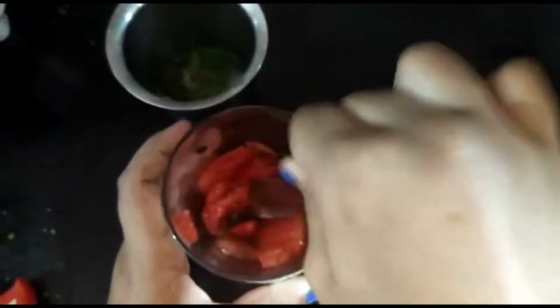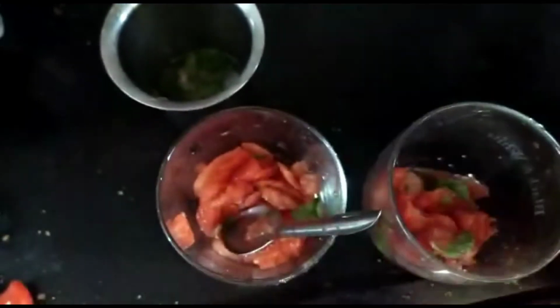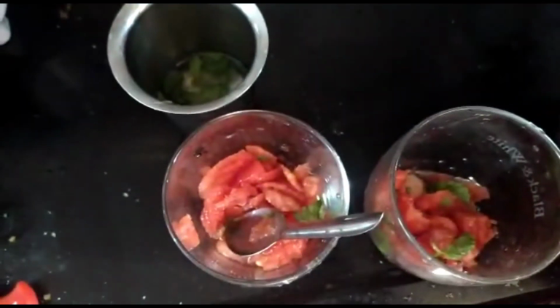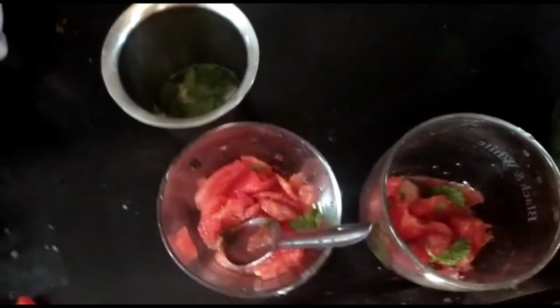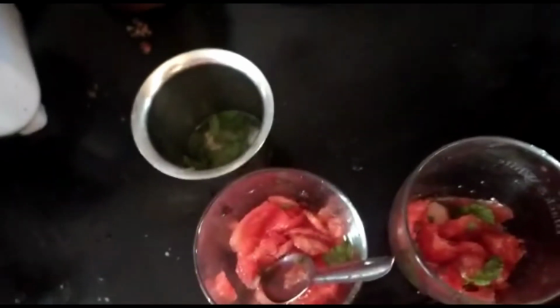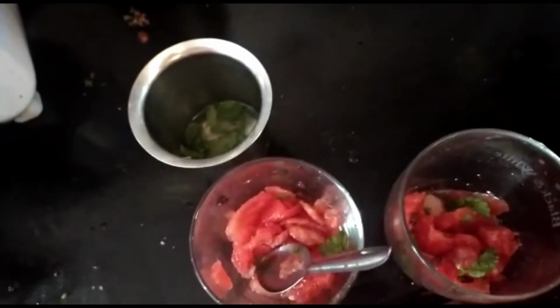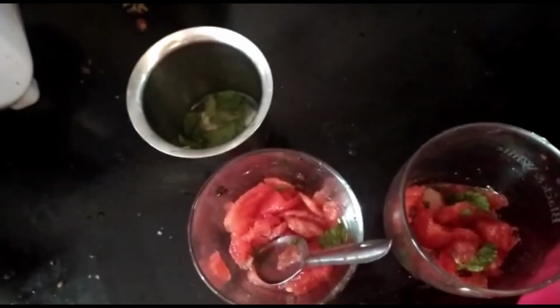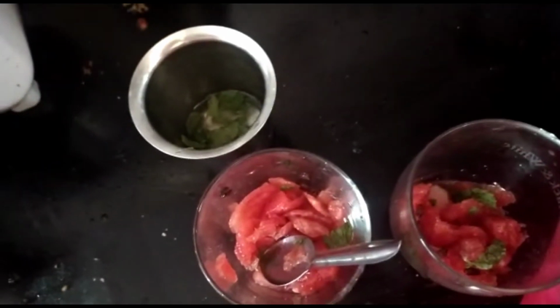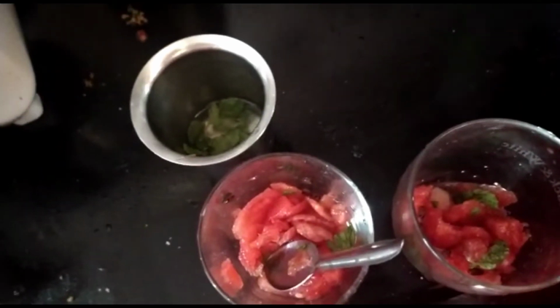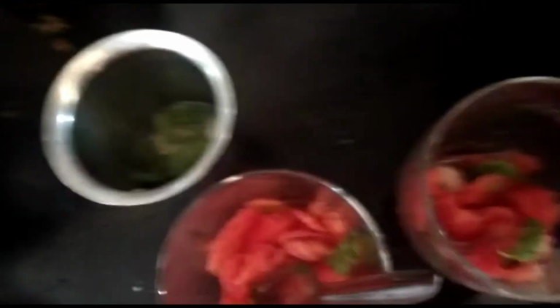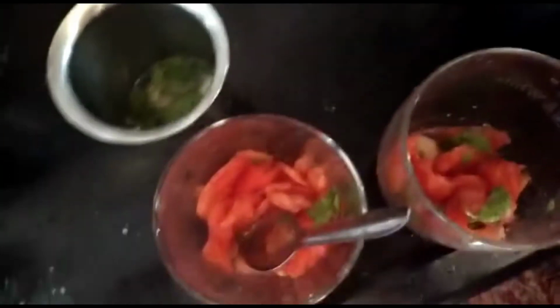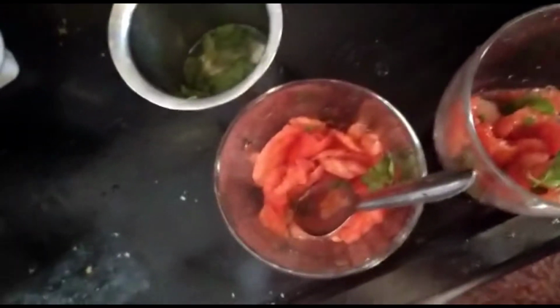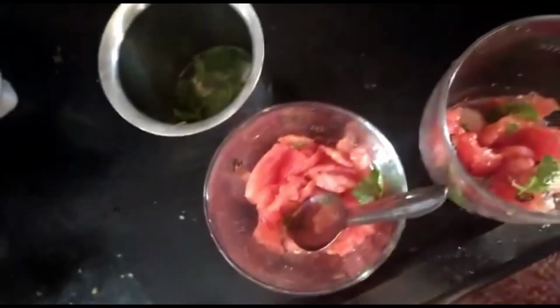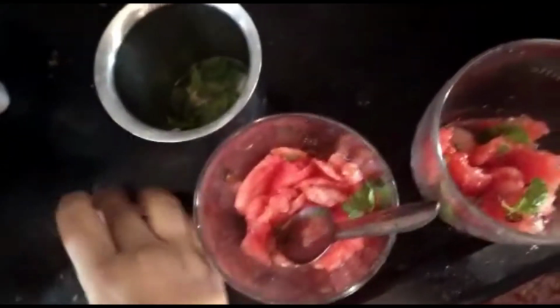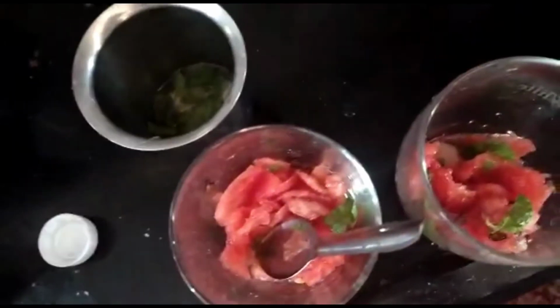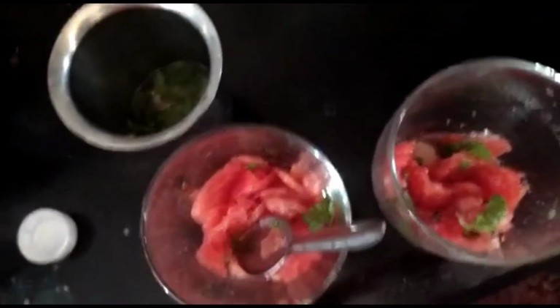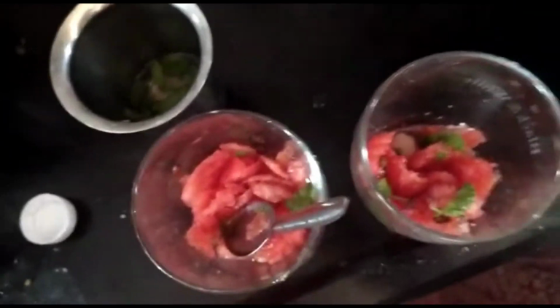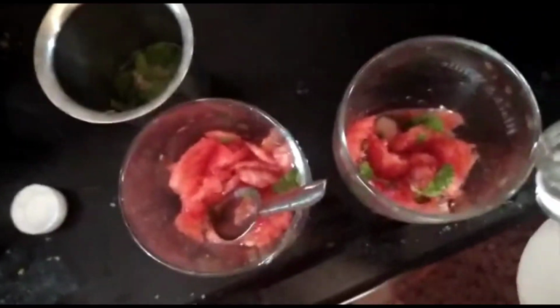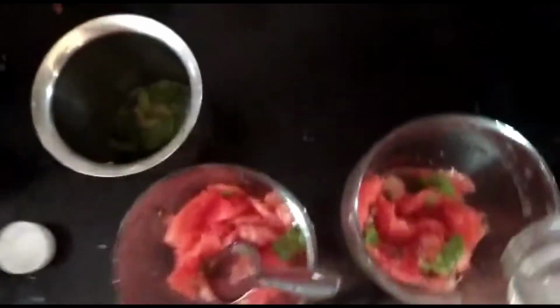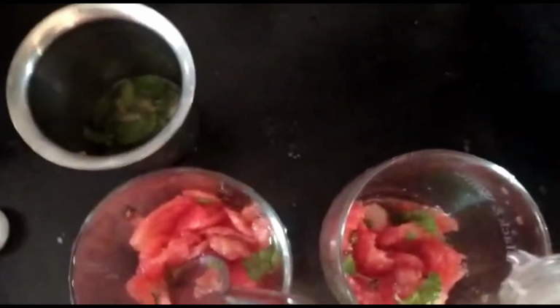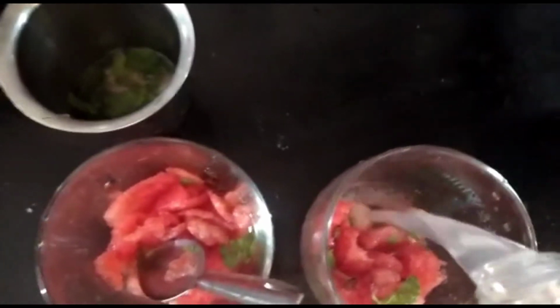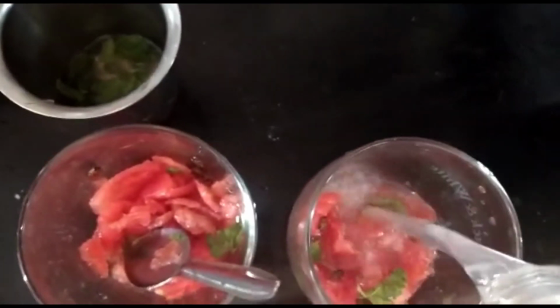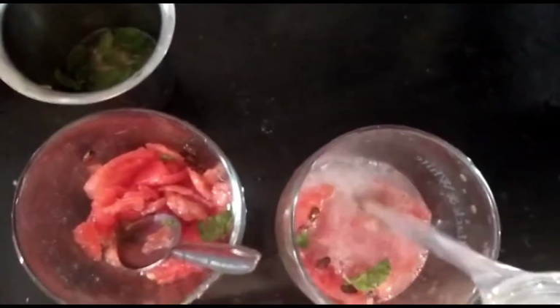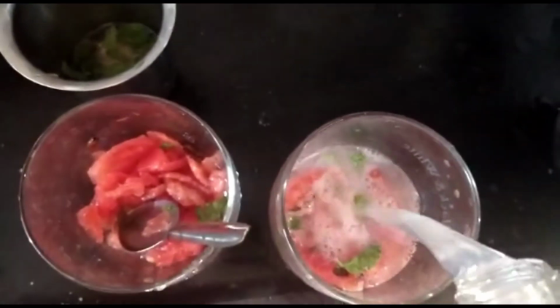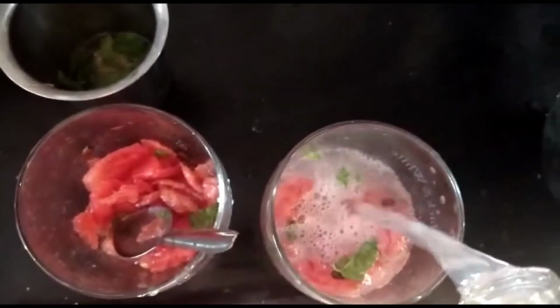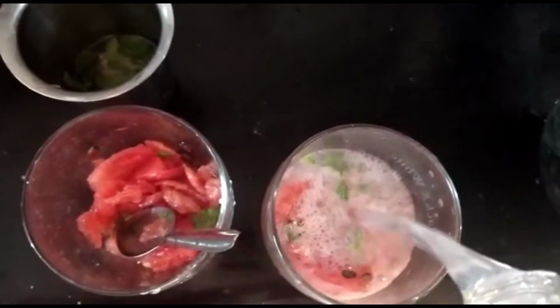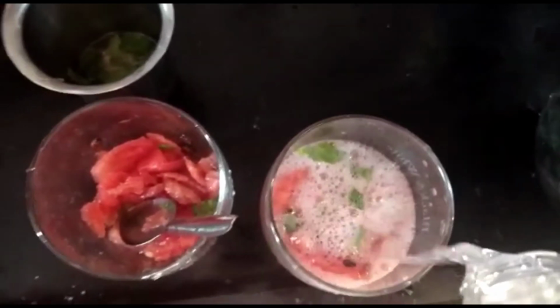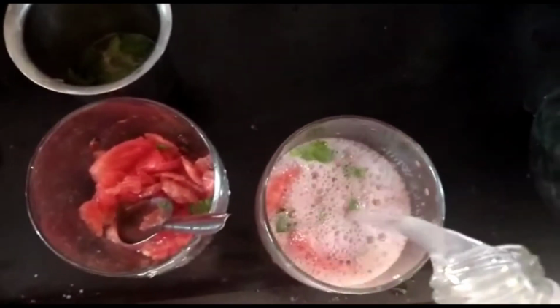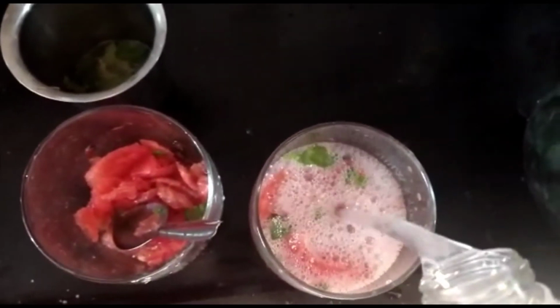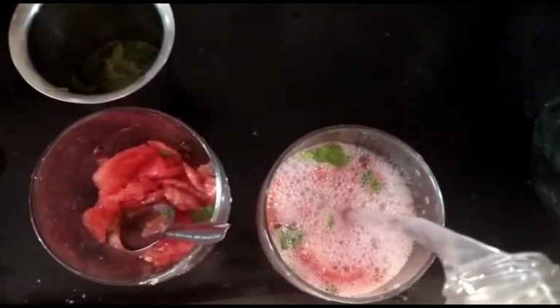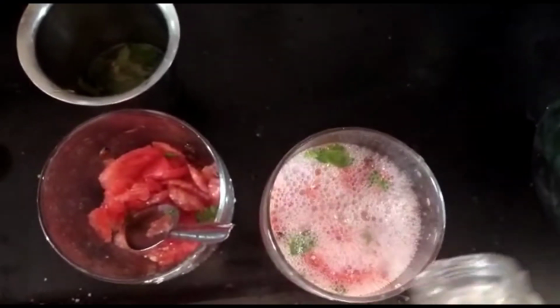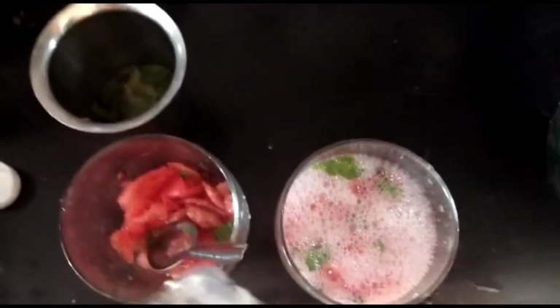Add the Sprite, soda, soda water, Sprite.